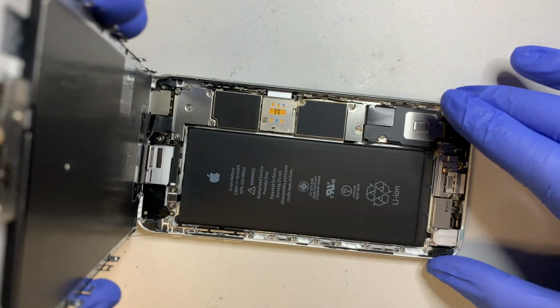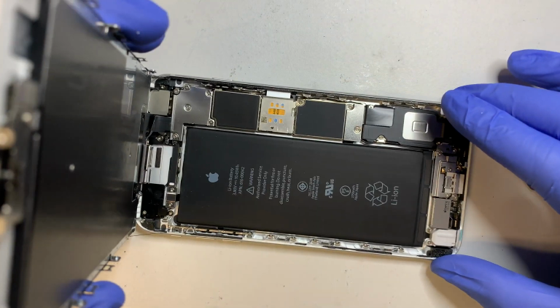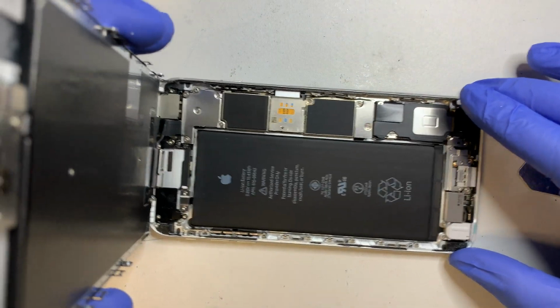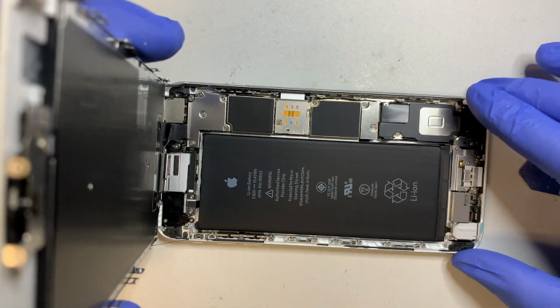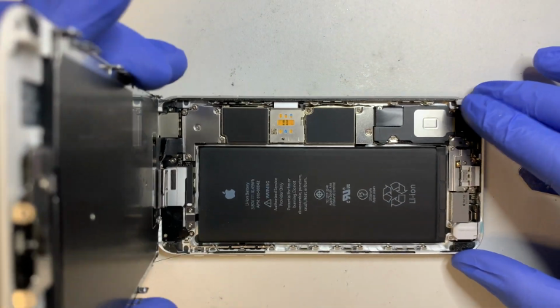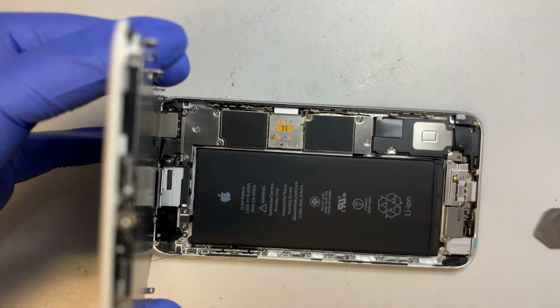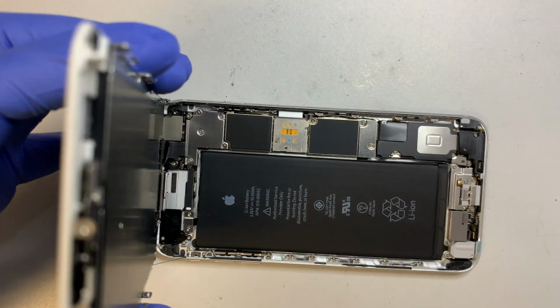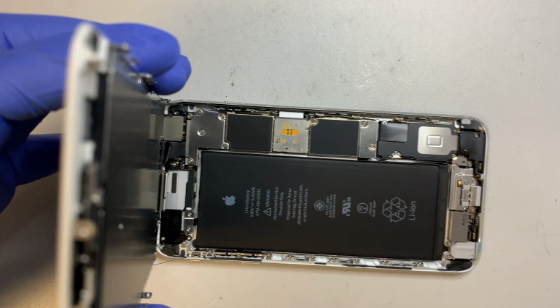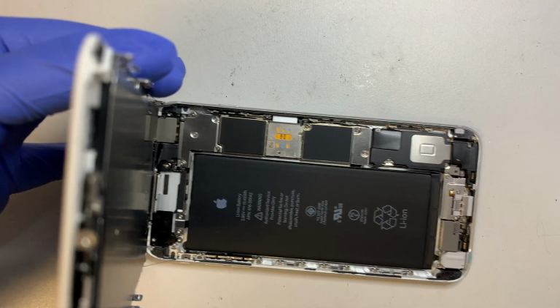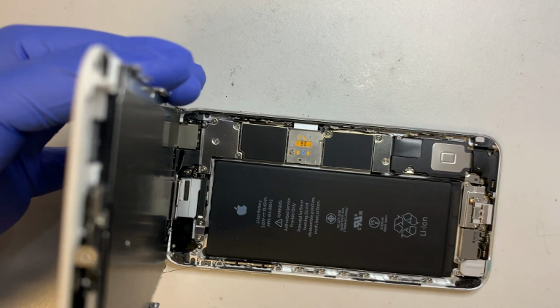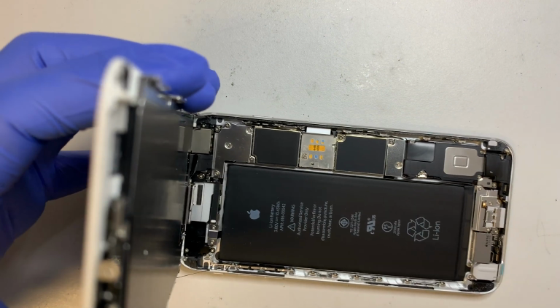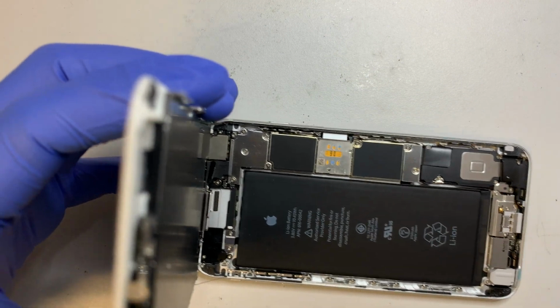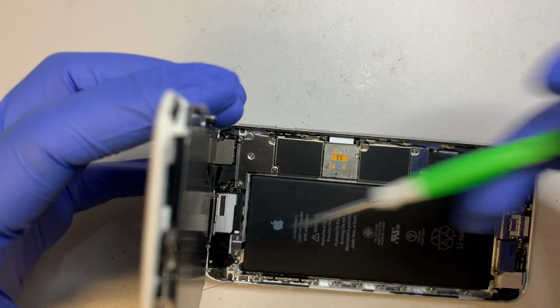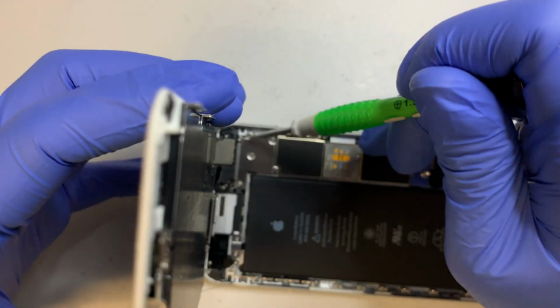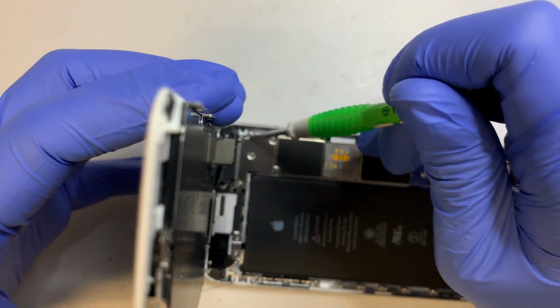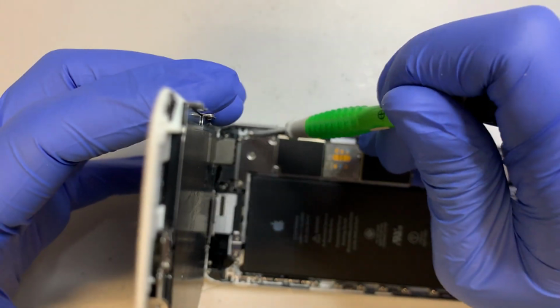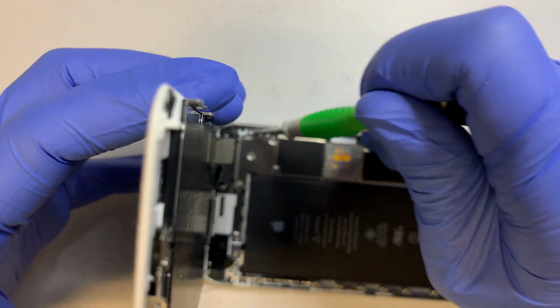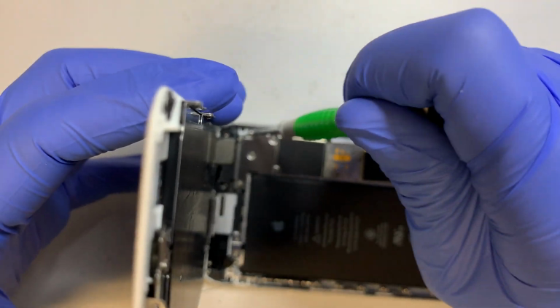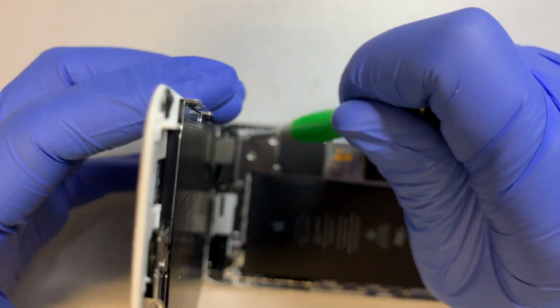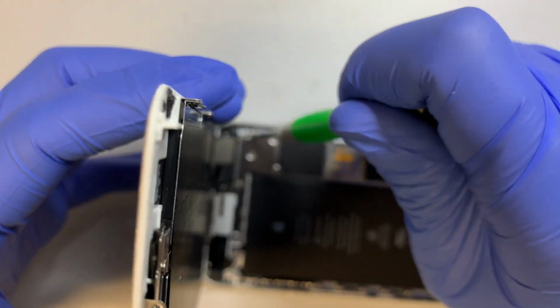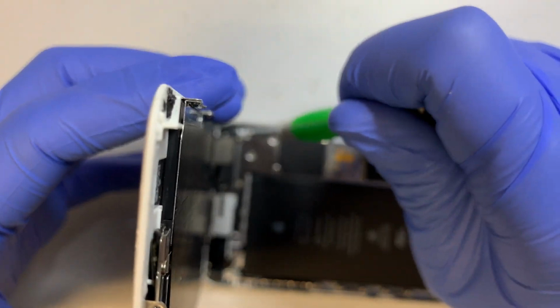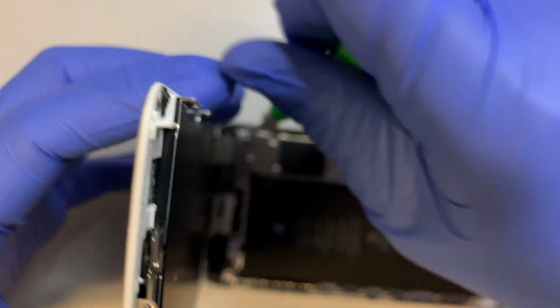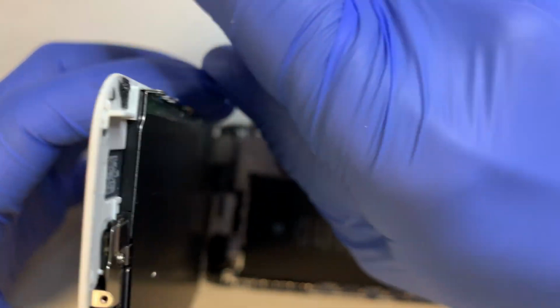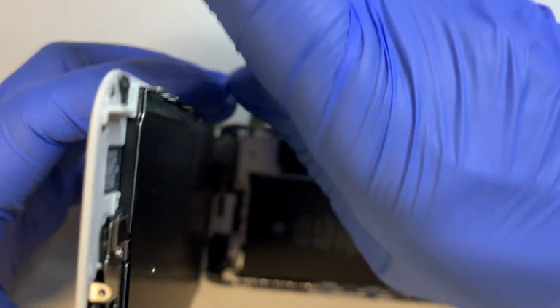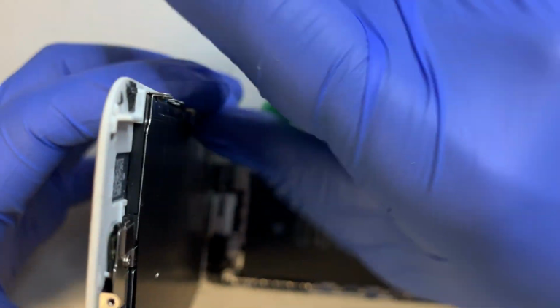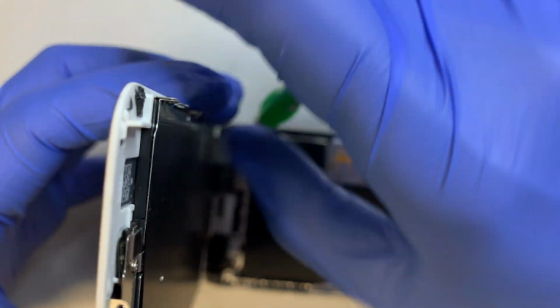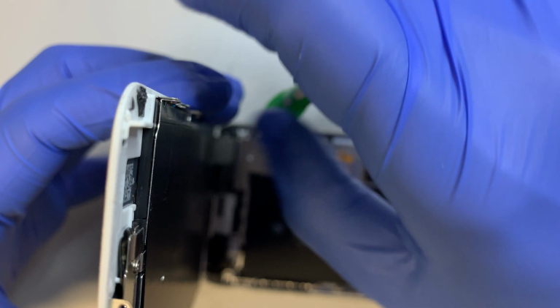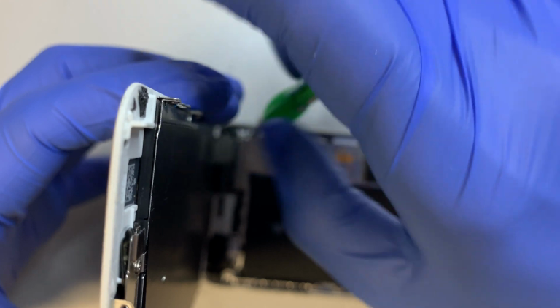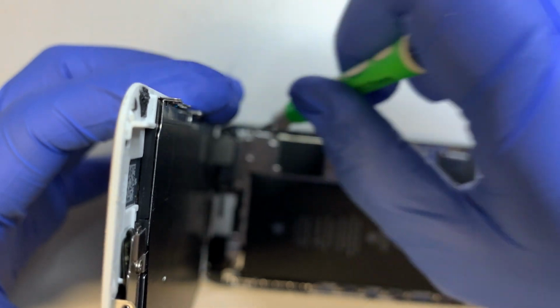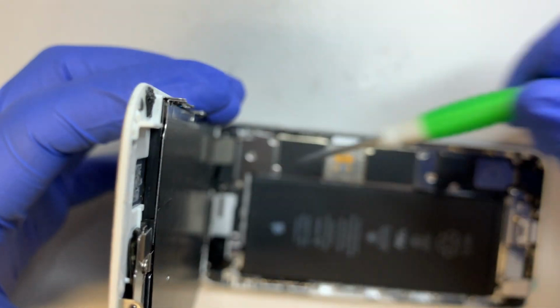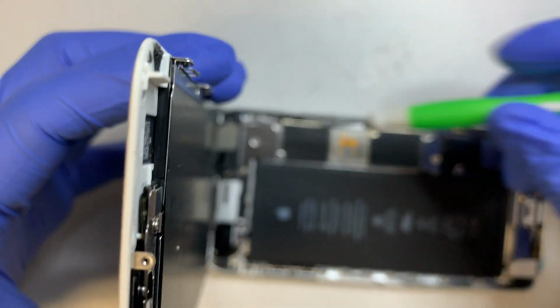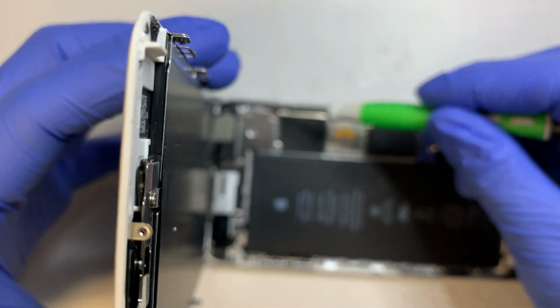Once you have that open, you'll see regular Phillips screws — there are five of them. Go ahead and remove them.